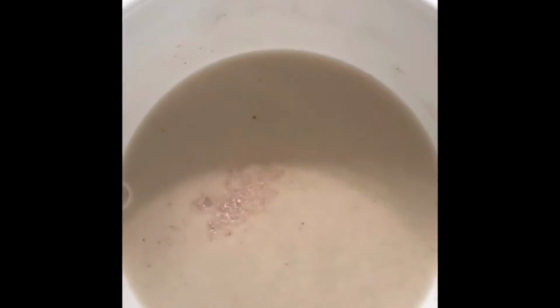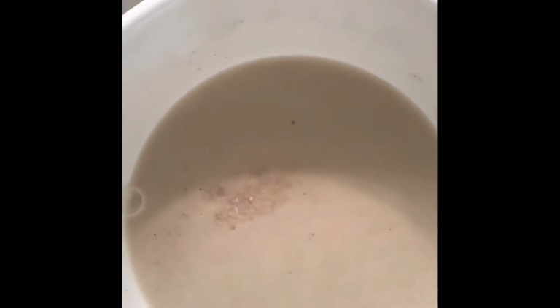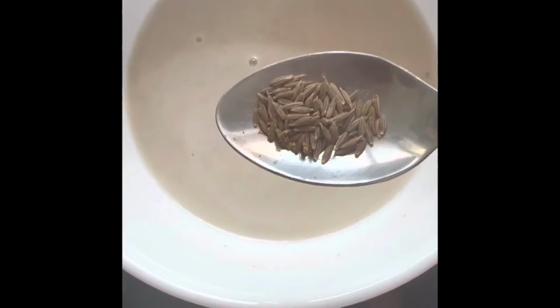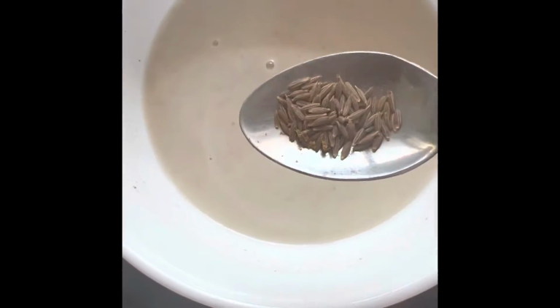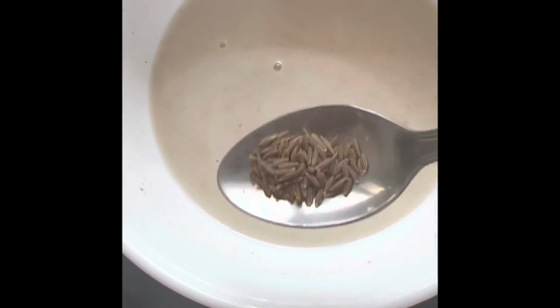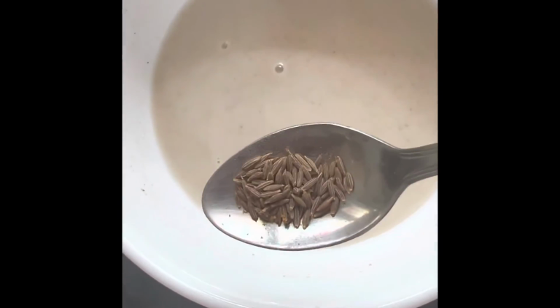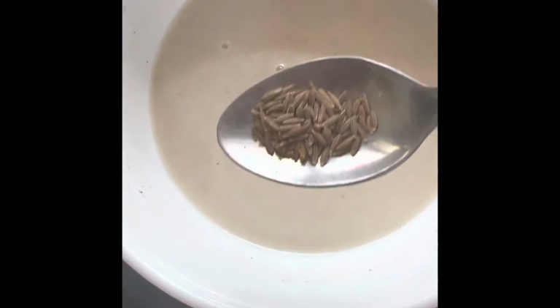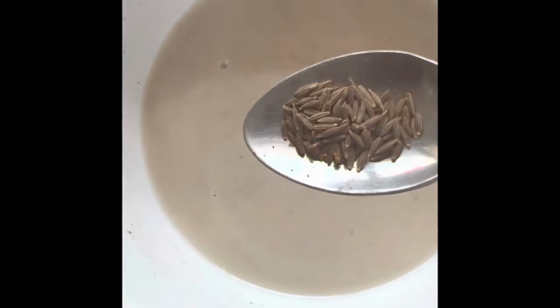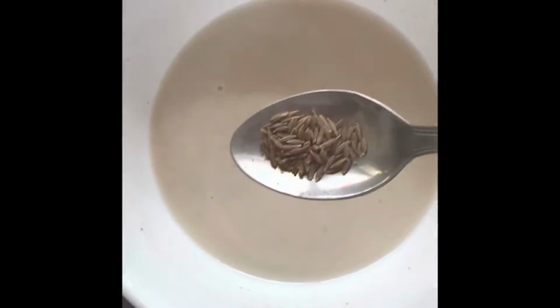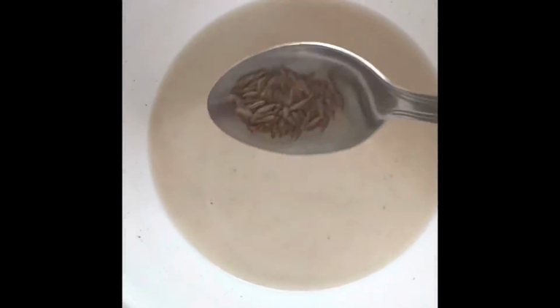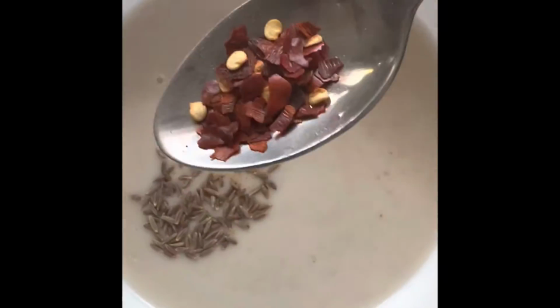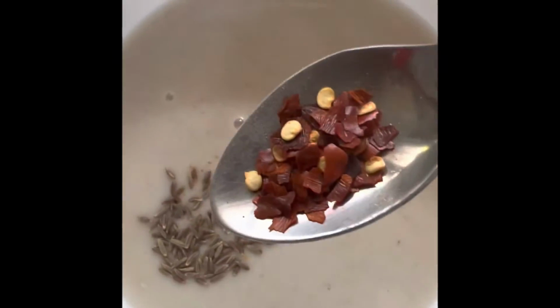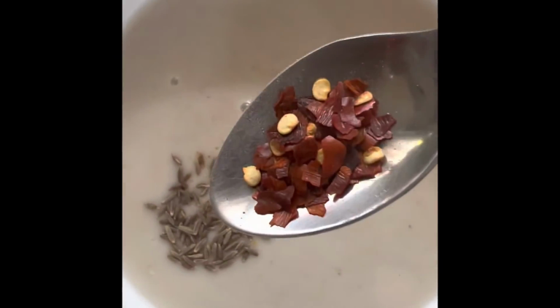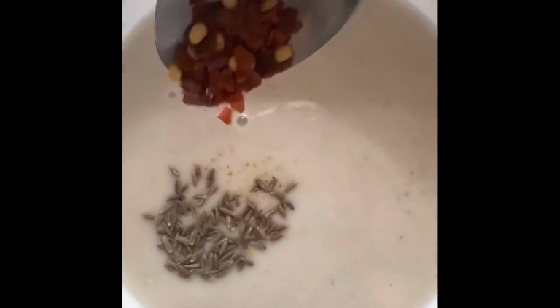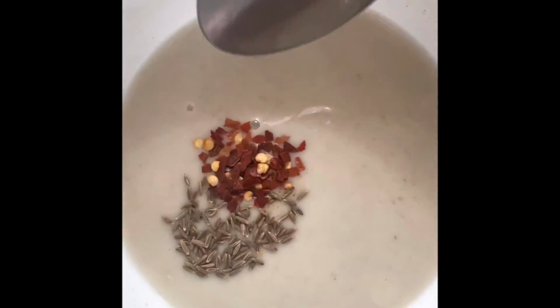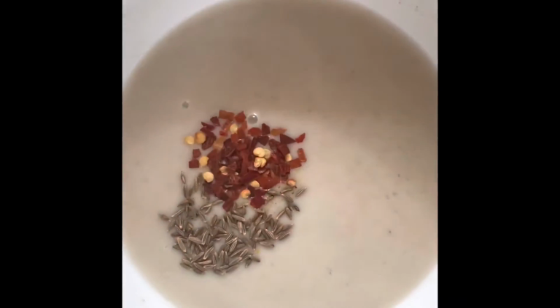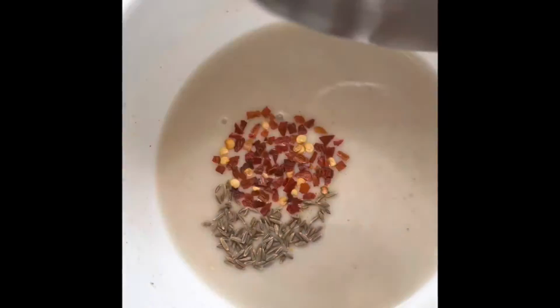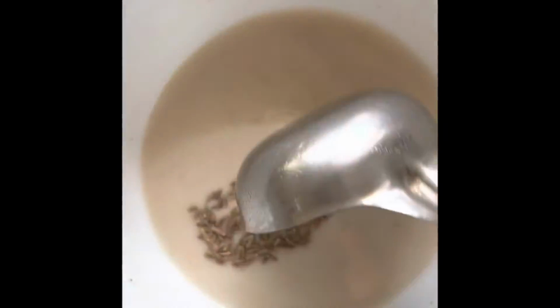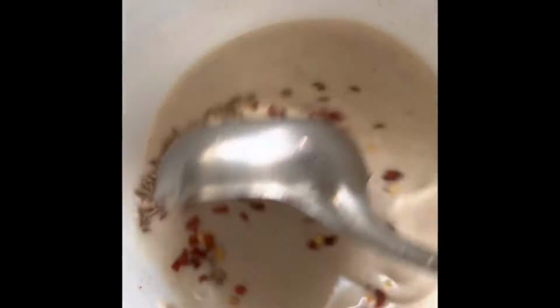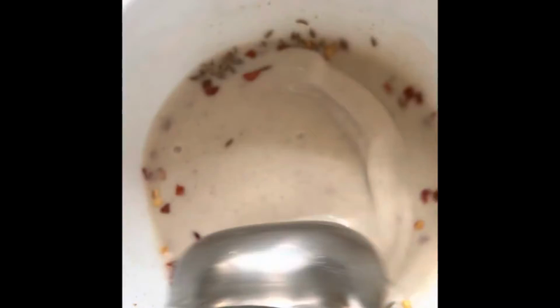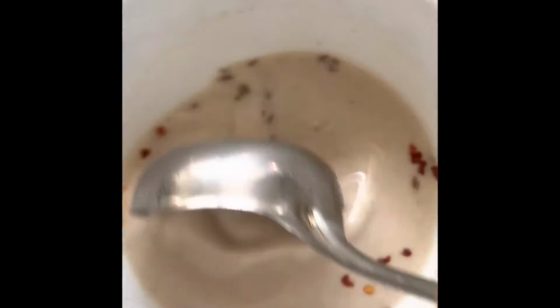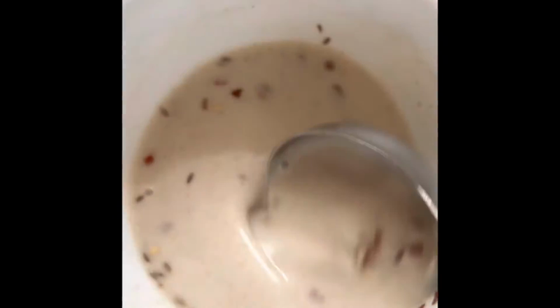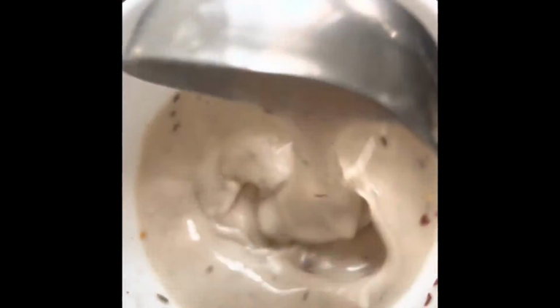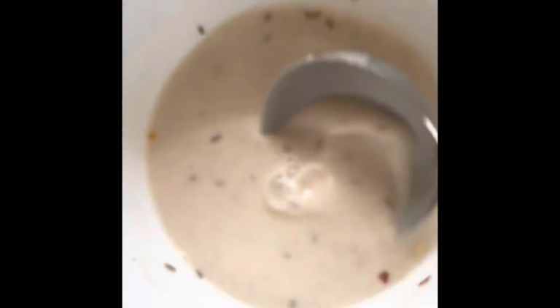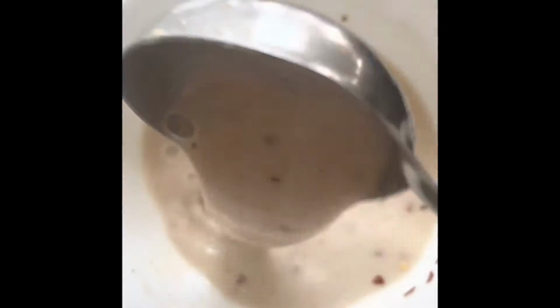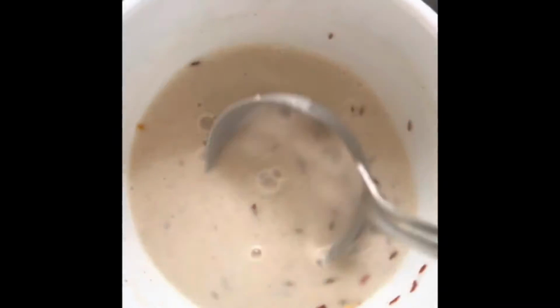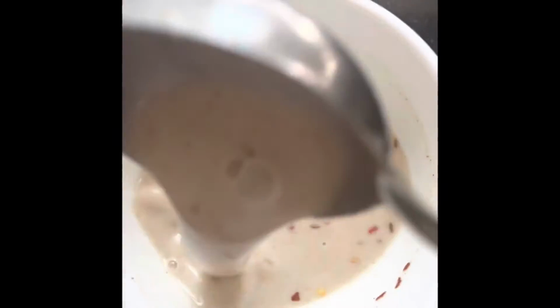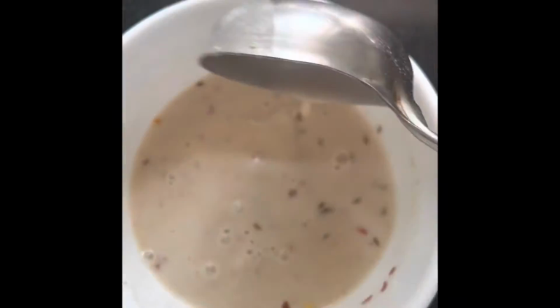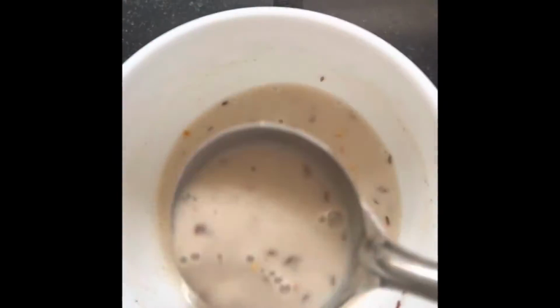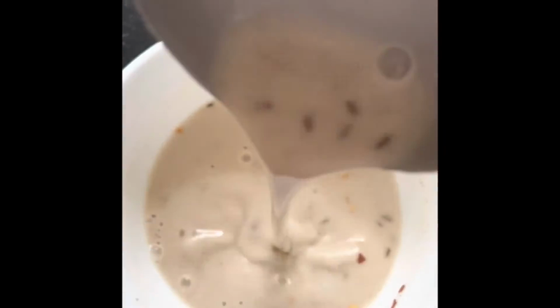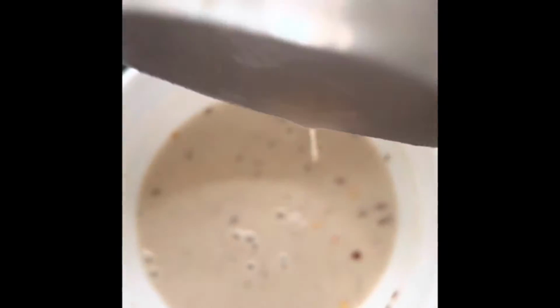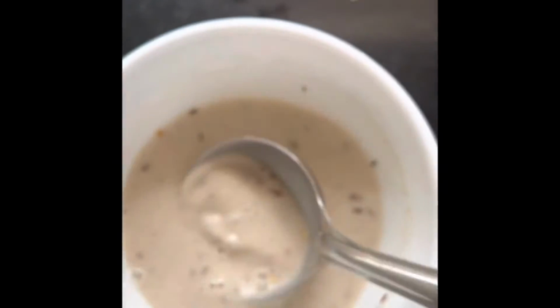Add salt to taste, add 1/2 teaspoon jeera, chili flakes to taste, and mix well. Check the consistency of the batter — it should be runny. Add water if required.